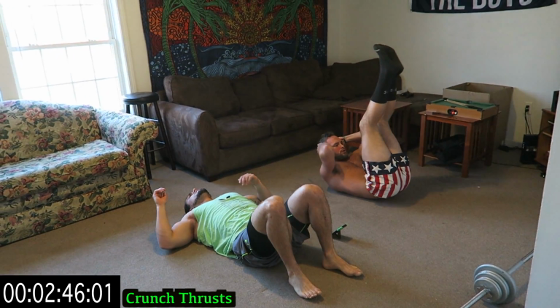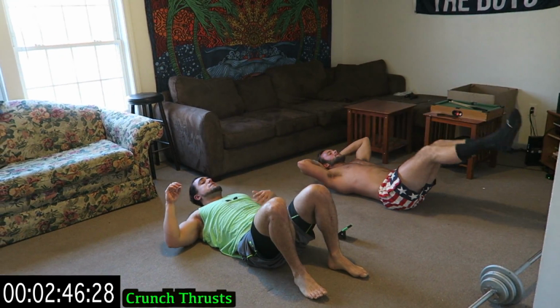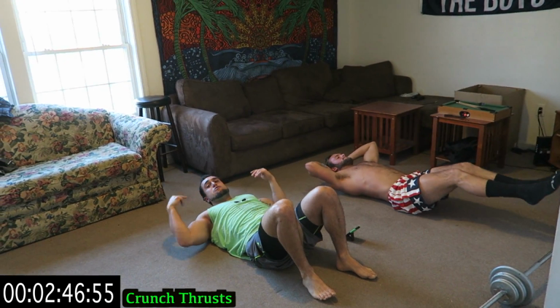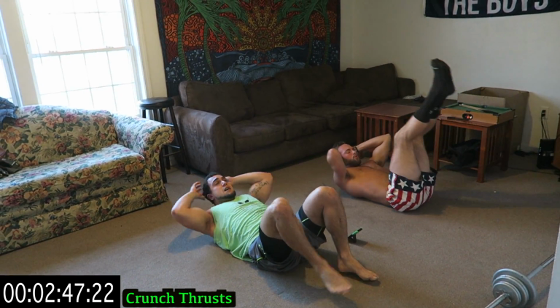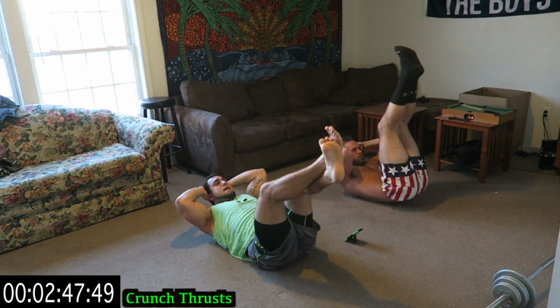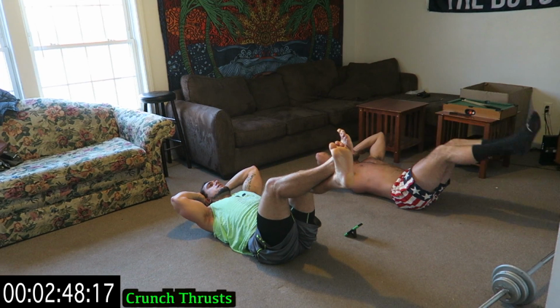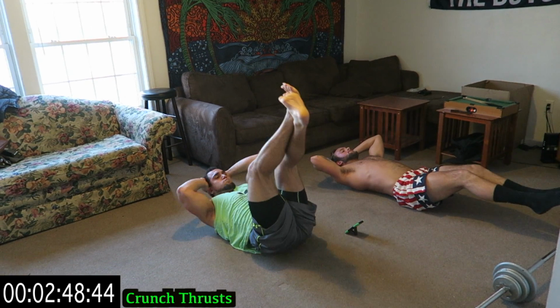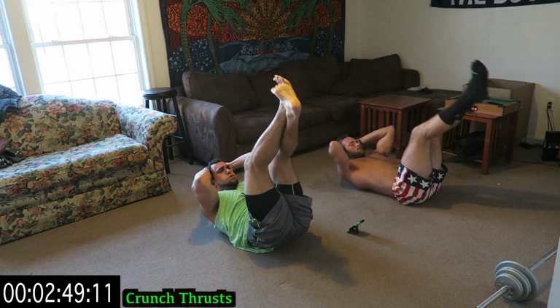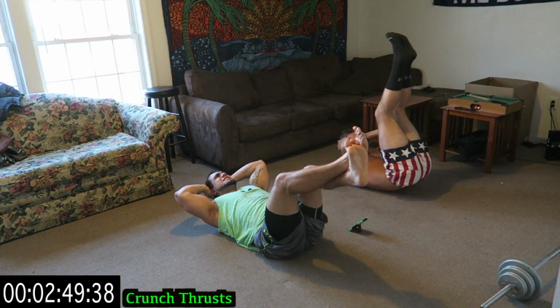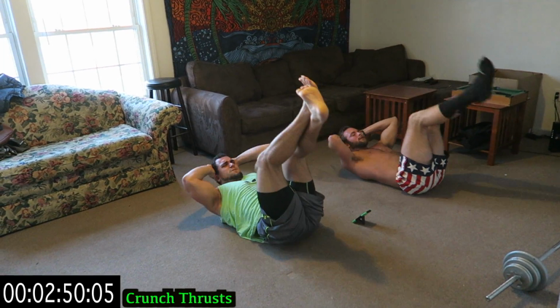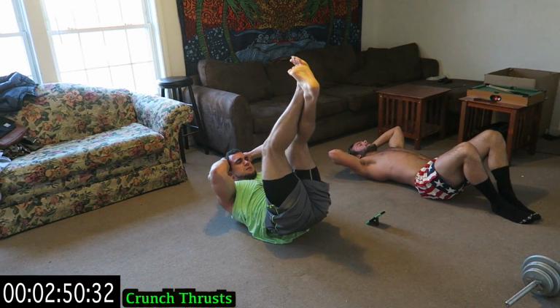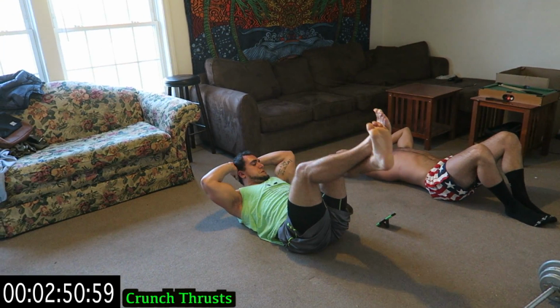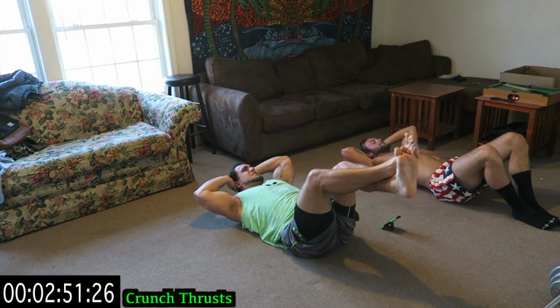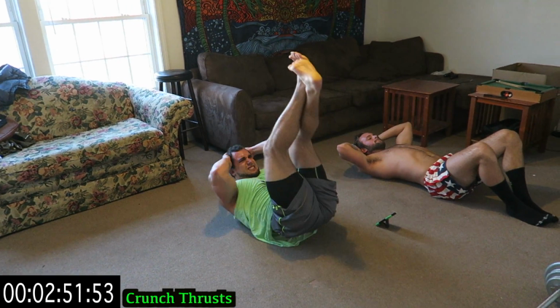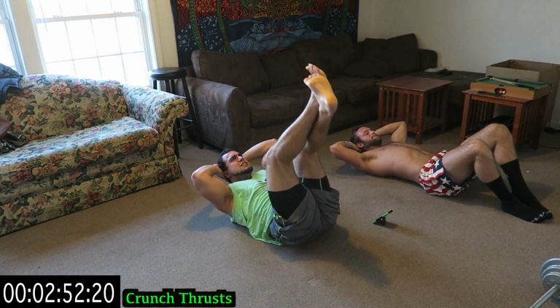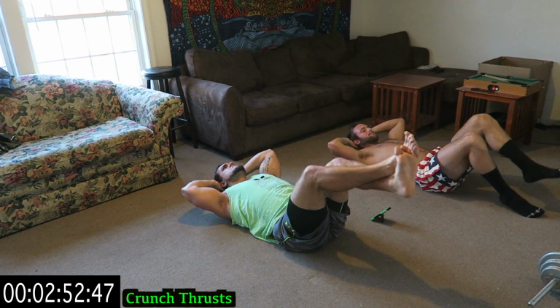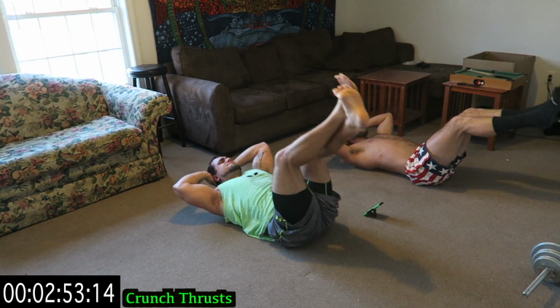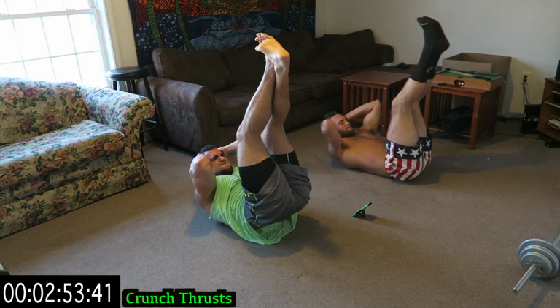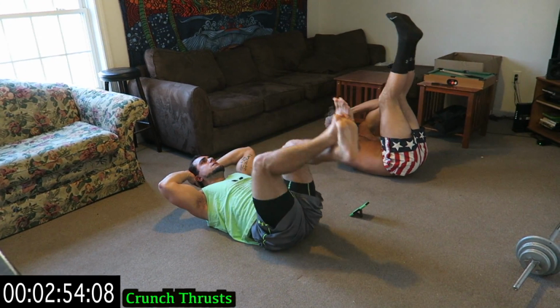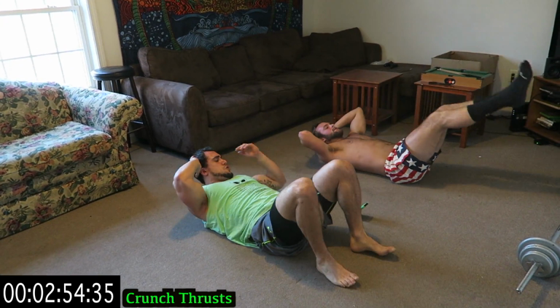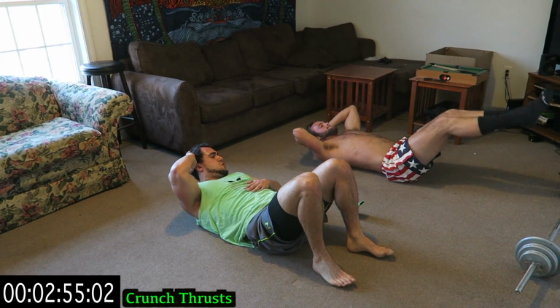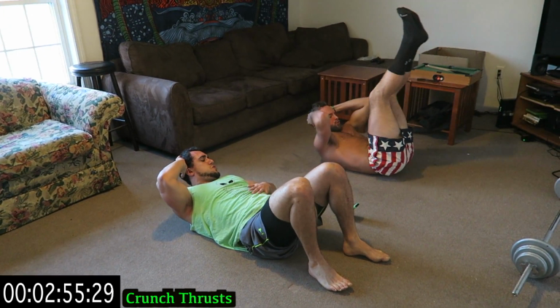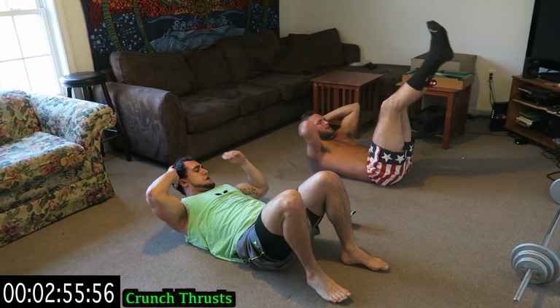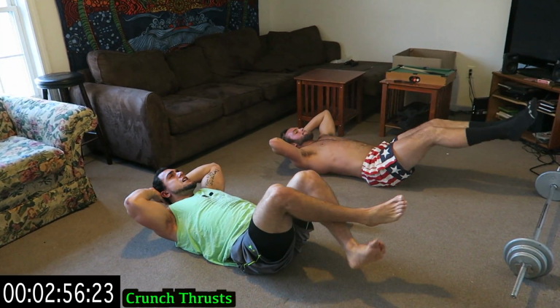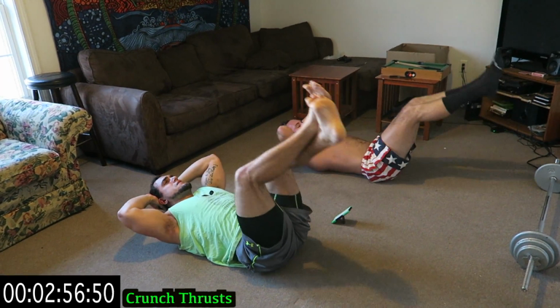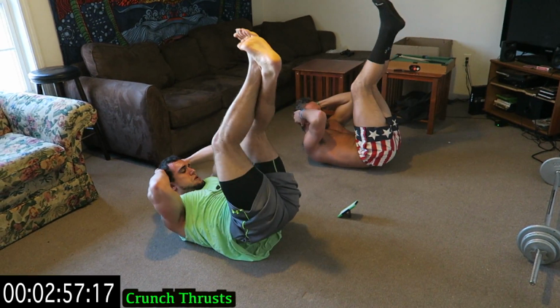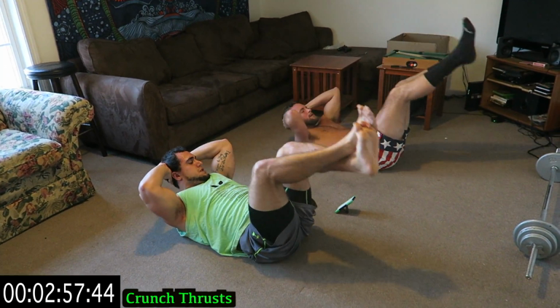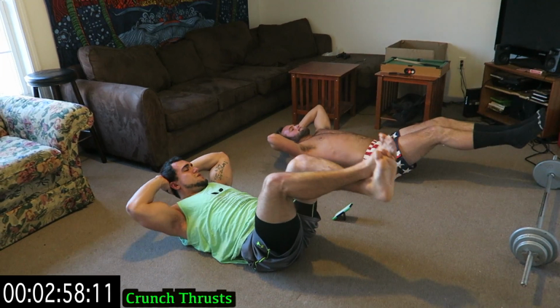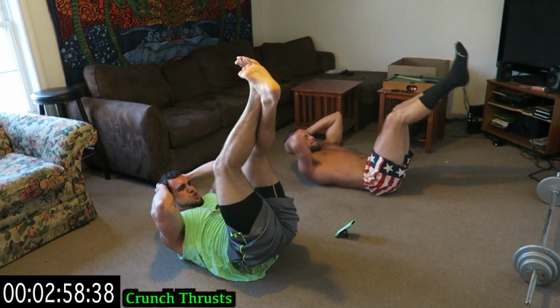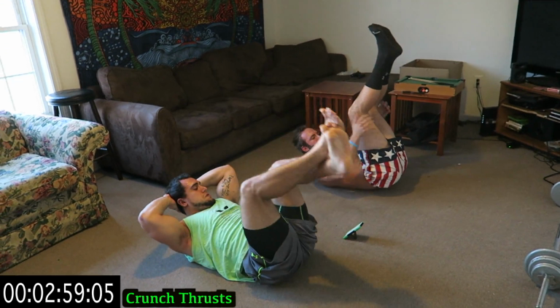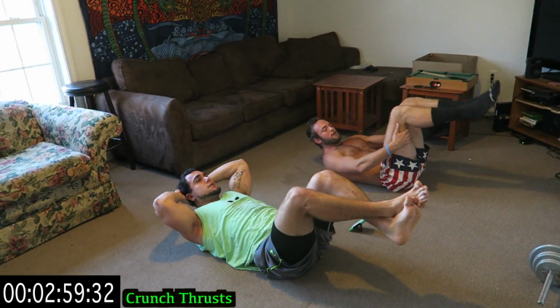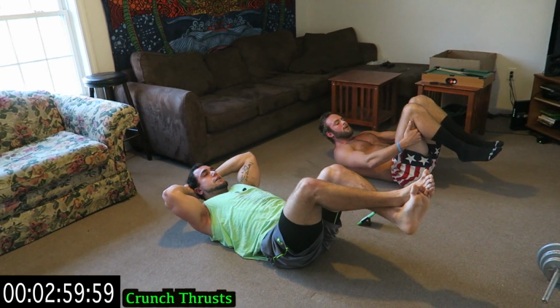Keep breathing — rest, get back at it. And three, two, one — into the rocker.